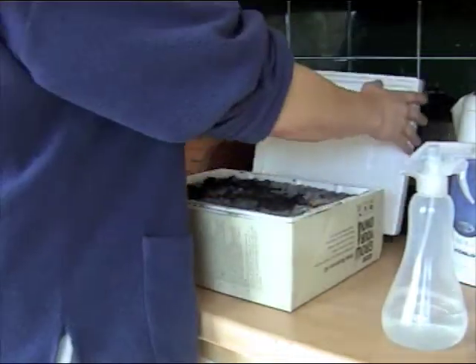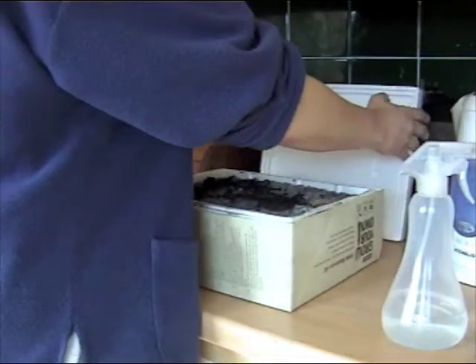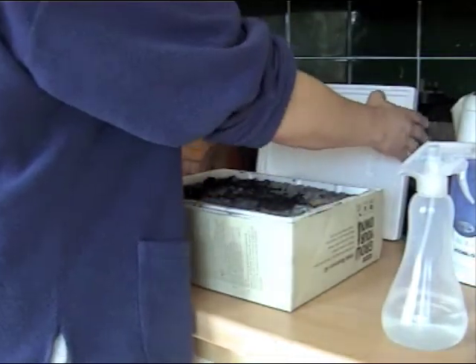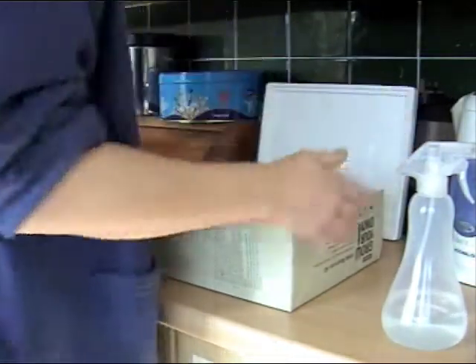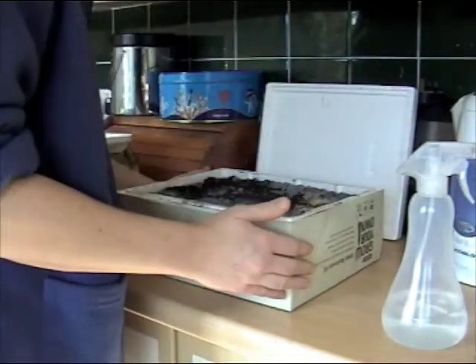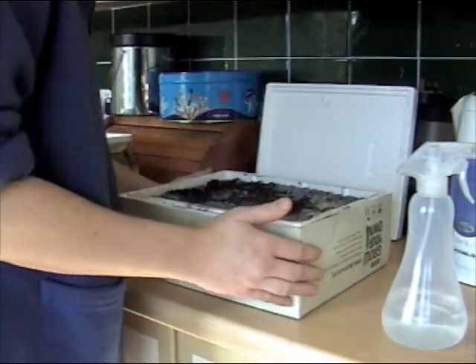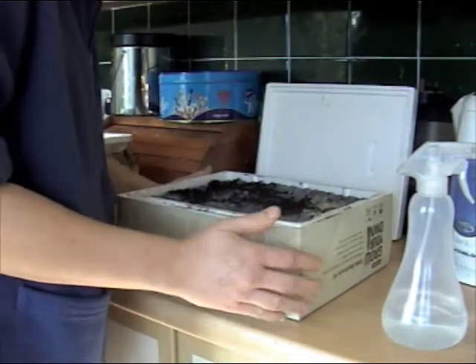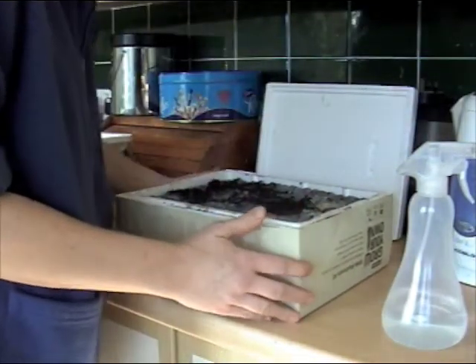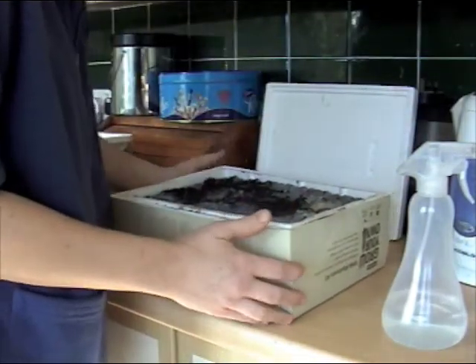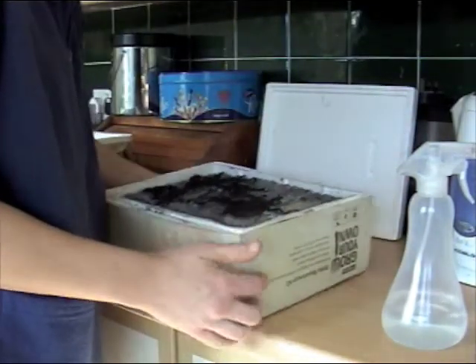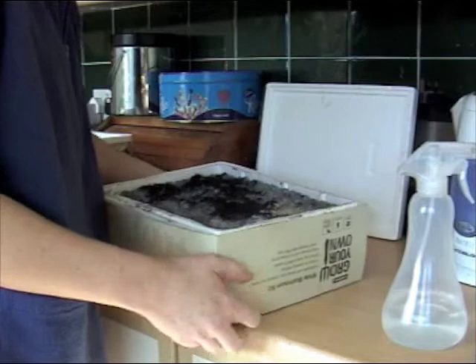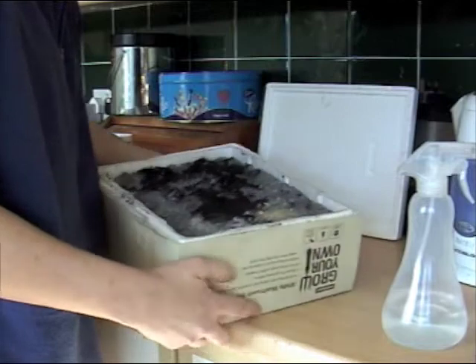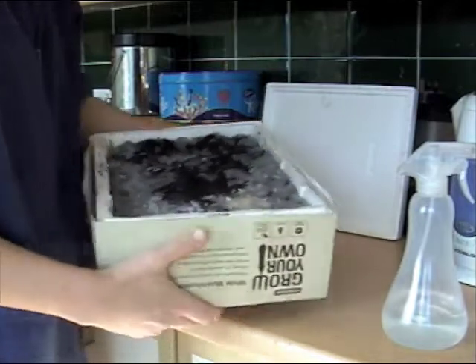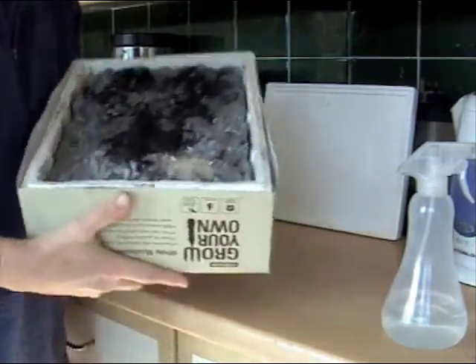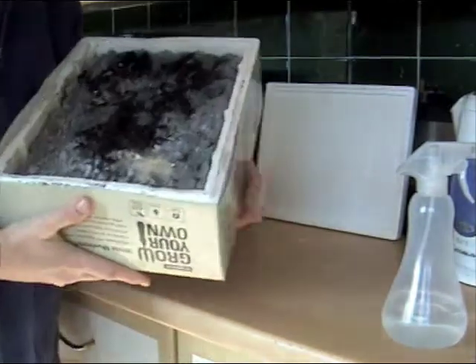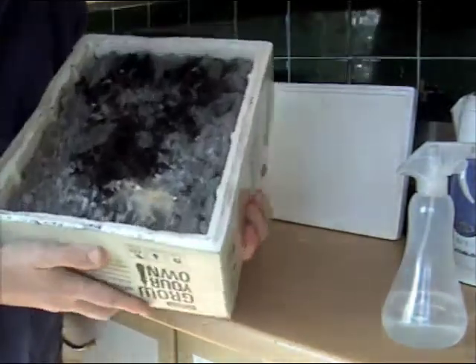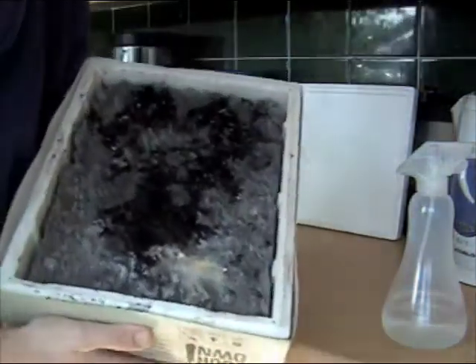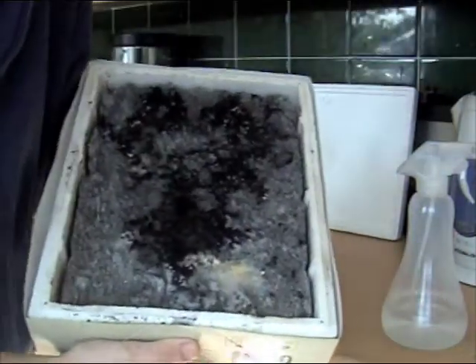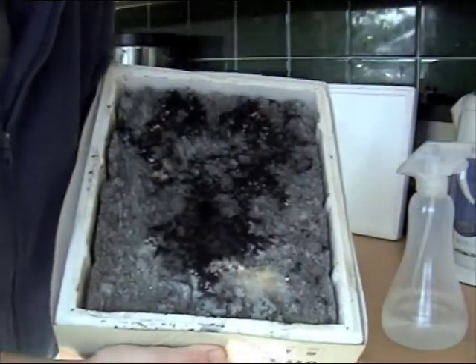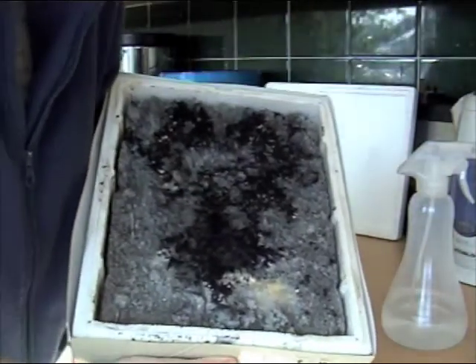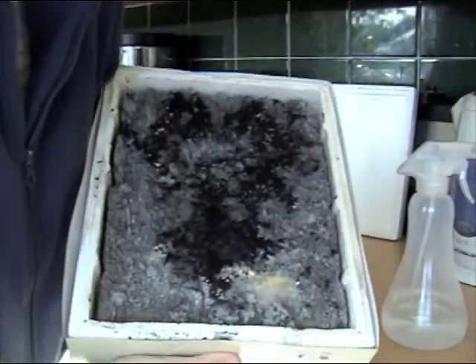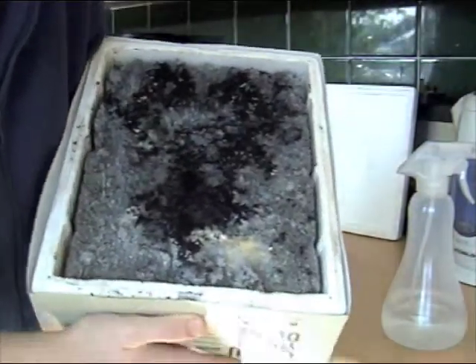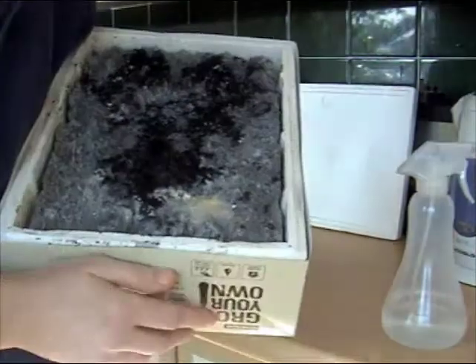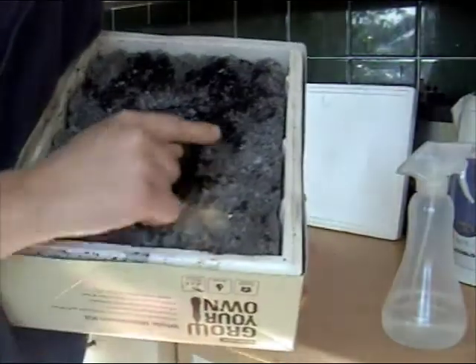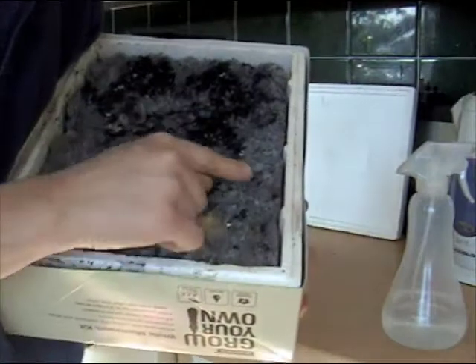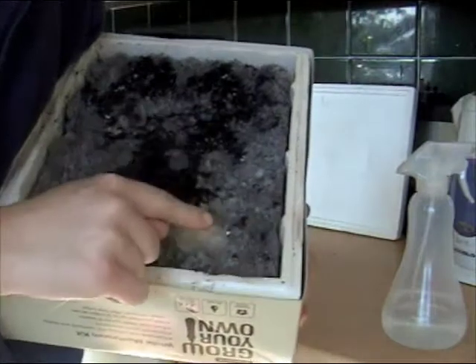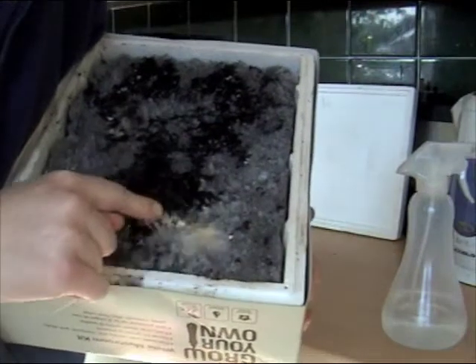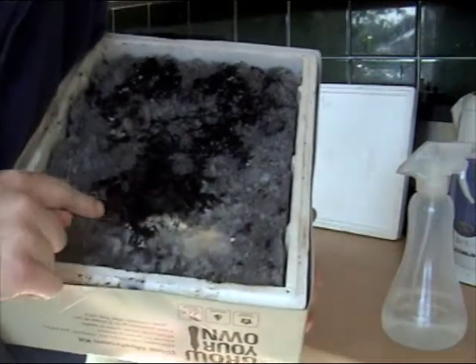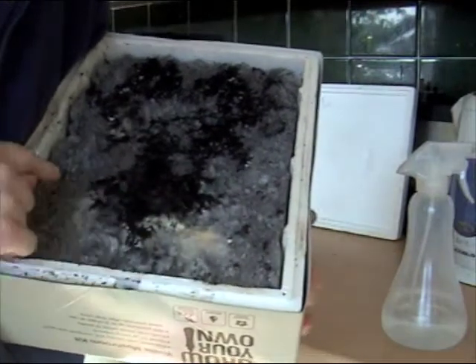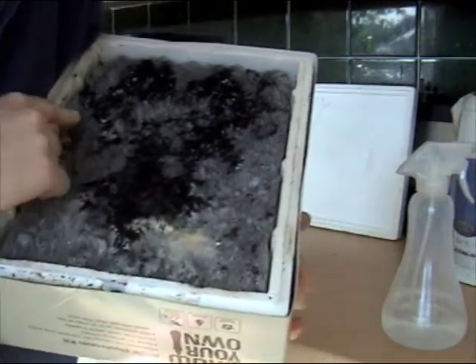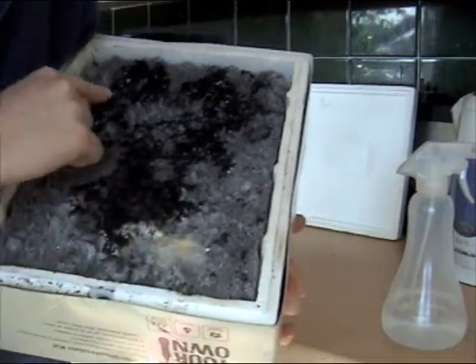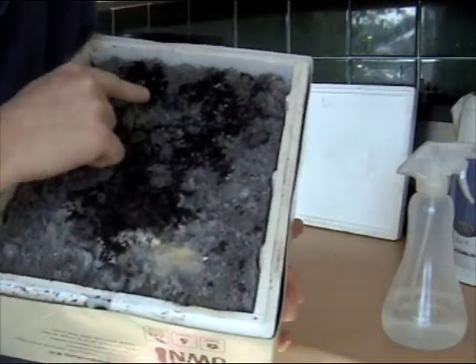This has taken a couple of weeks to do. They've been under the stairs and in a couple of weeks, this is what I've ended up with. It's gone all white all over.